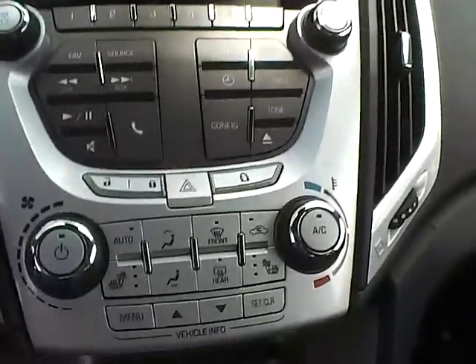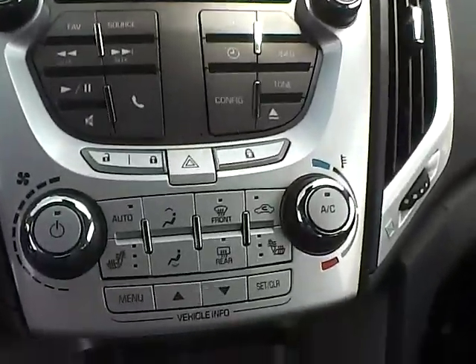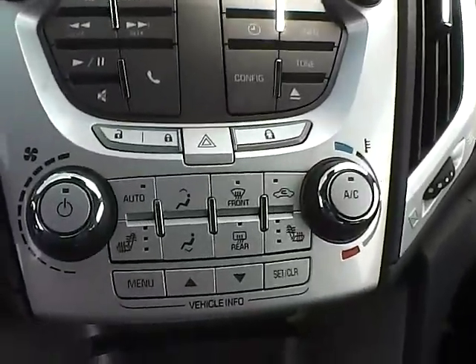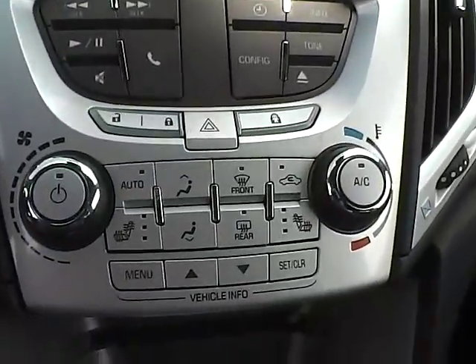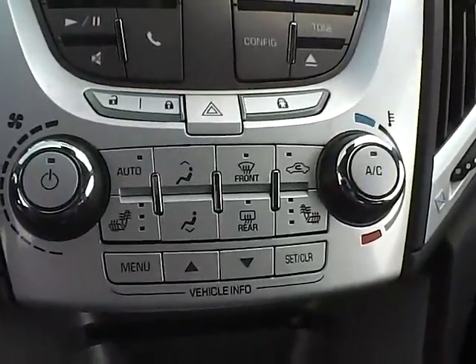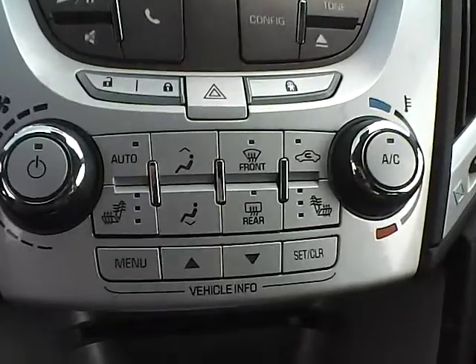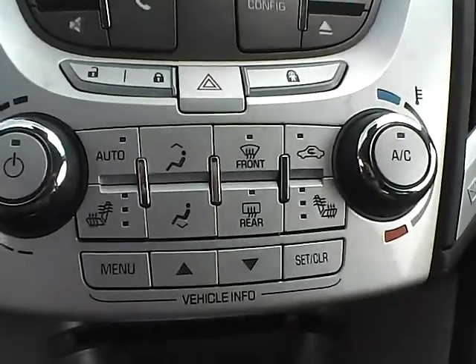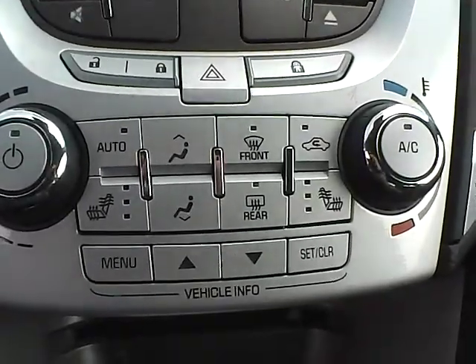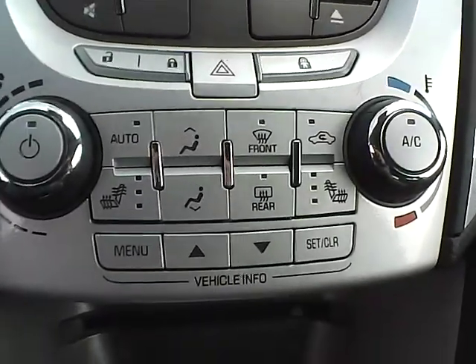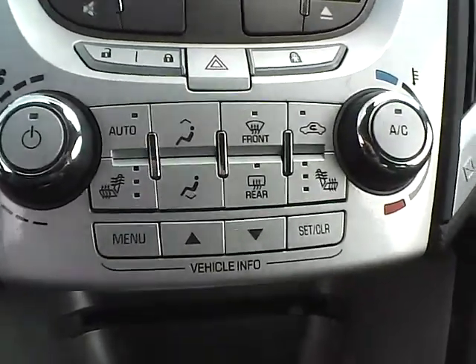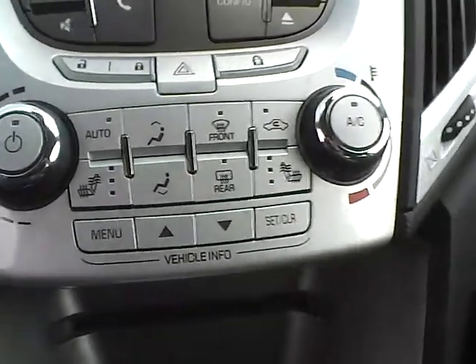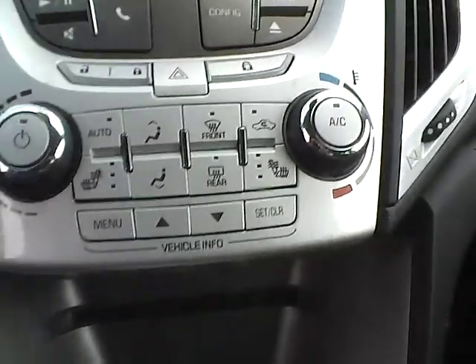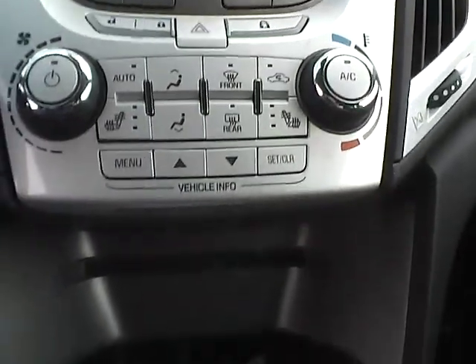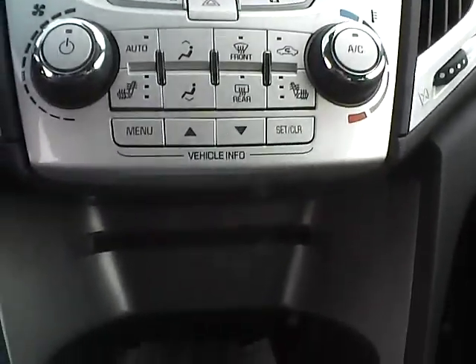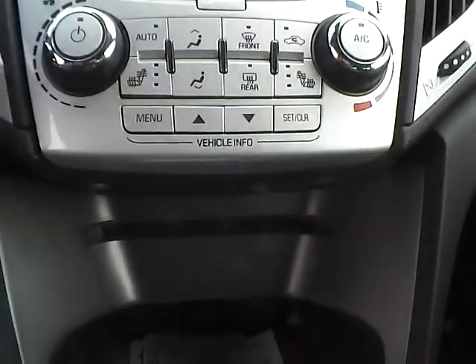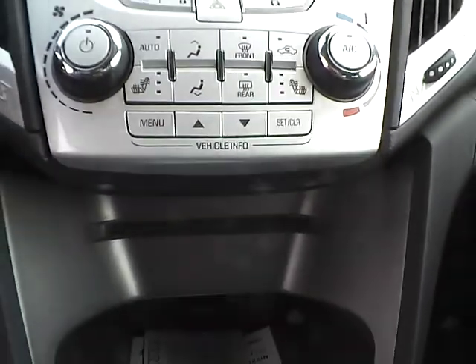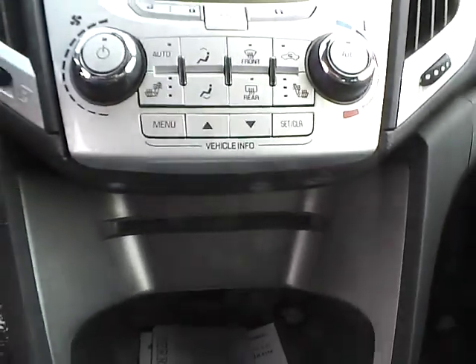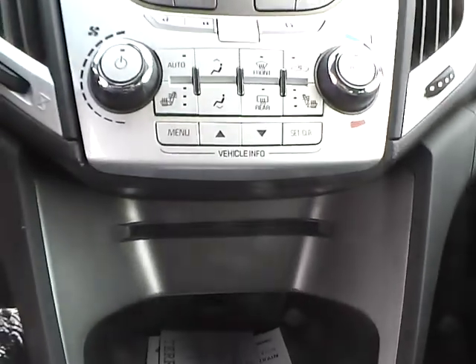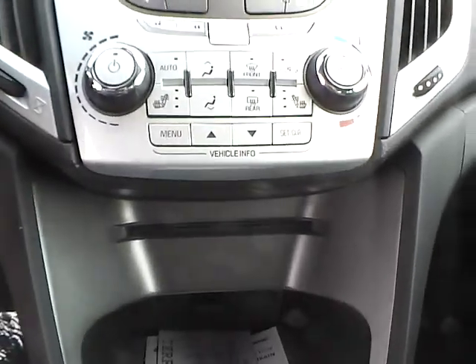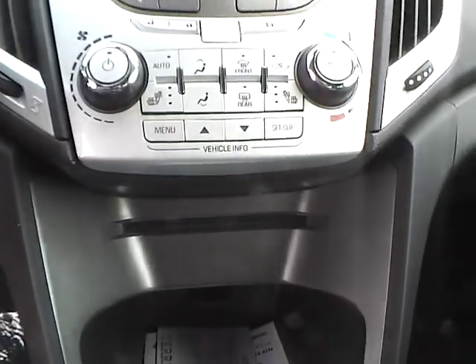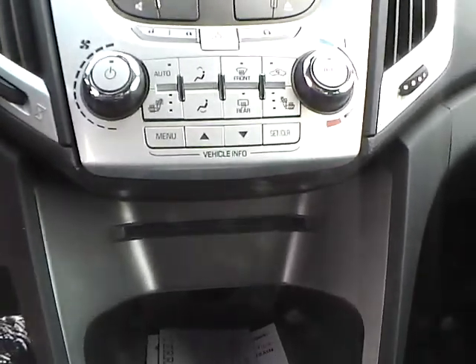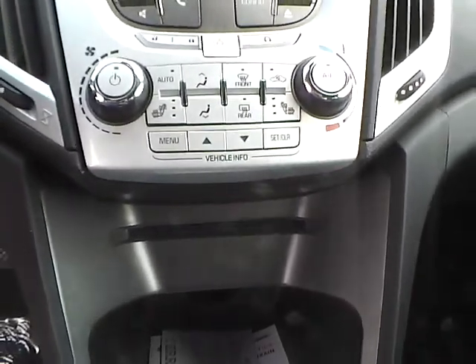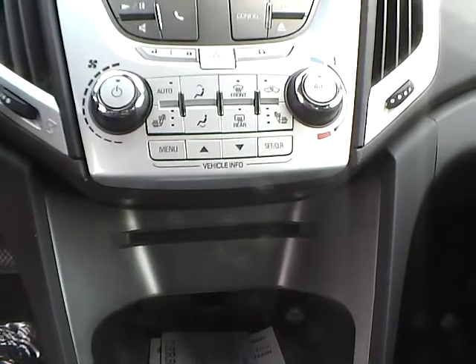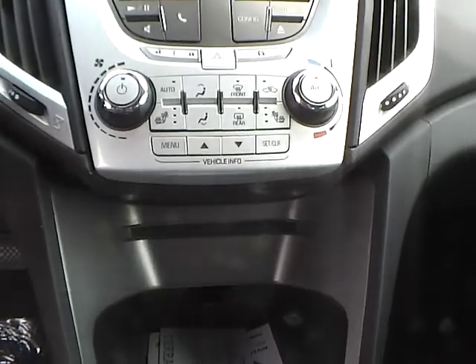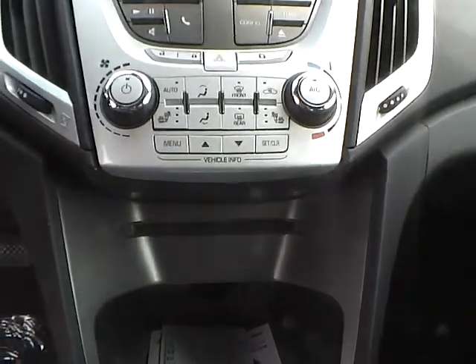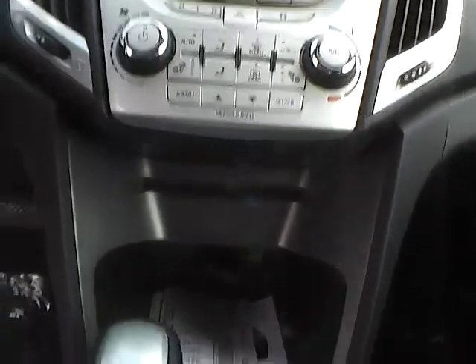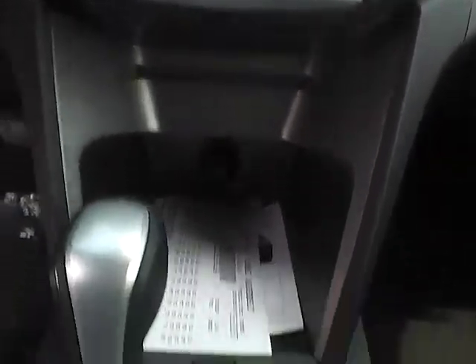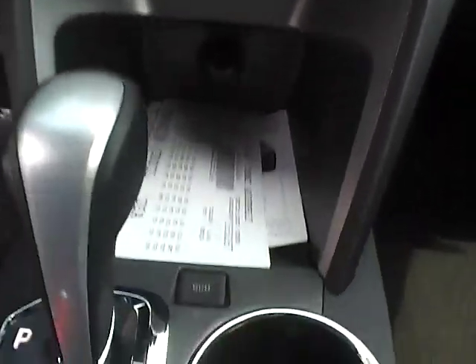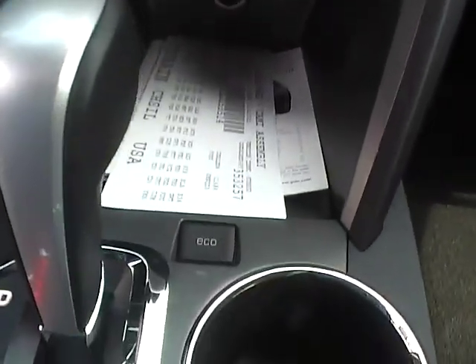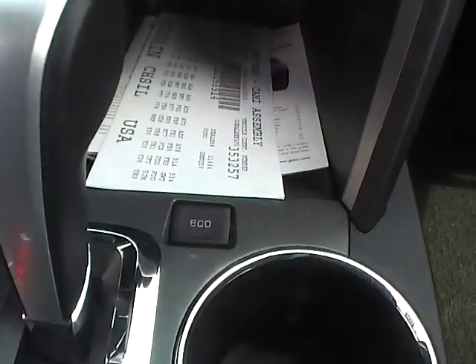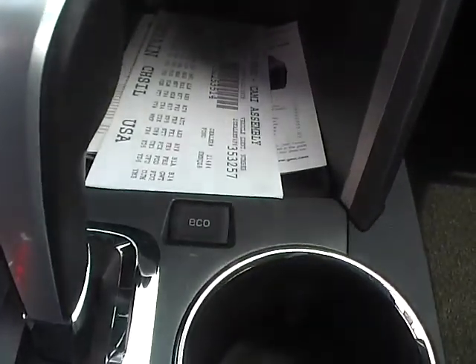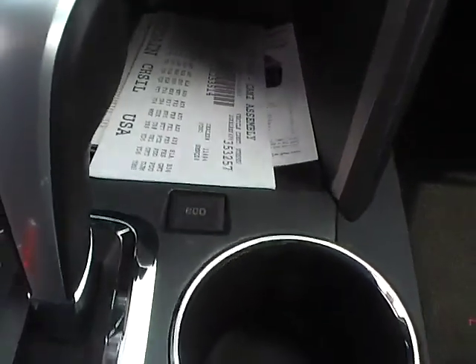The Terrain also offers automatic climate control, heated seats, a CD player with MP3 playback, auxiliary audio inputs, and an eco mode.